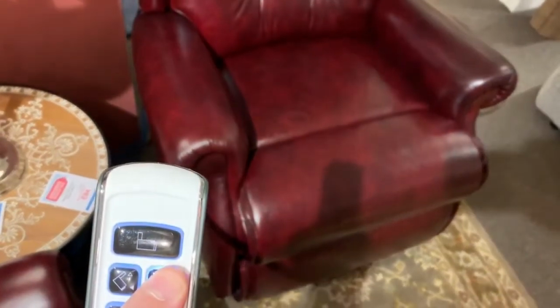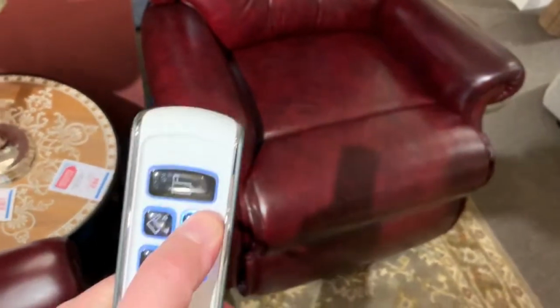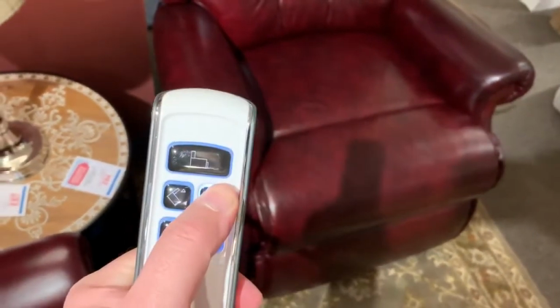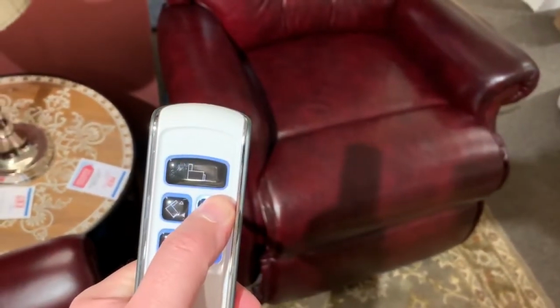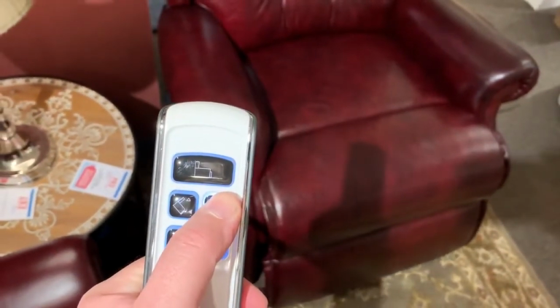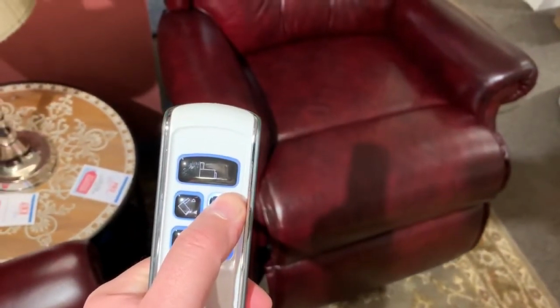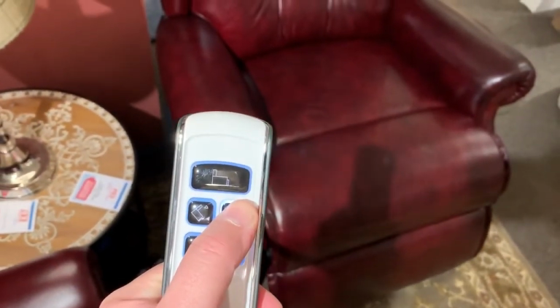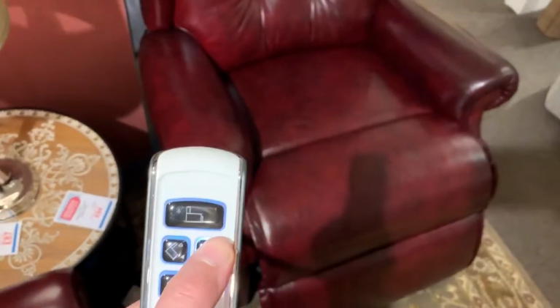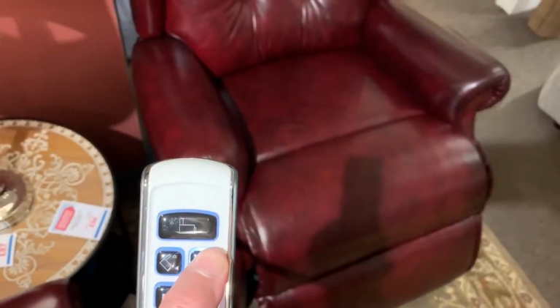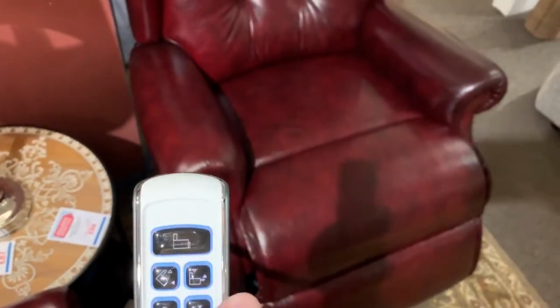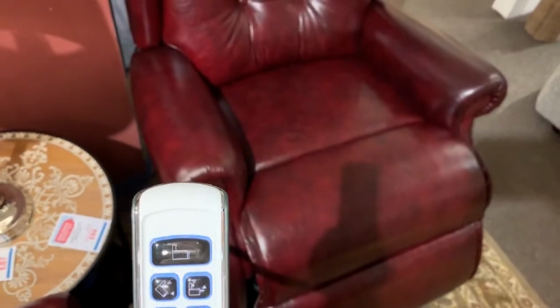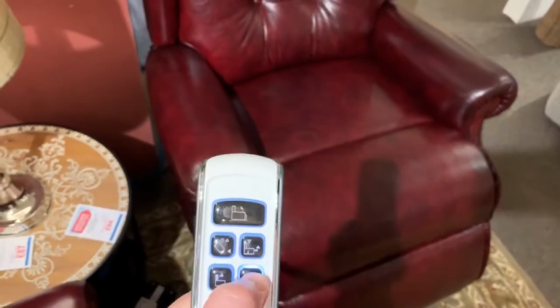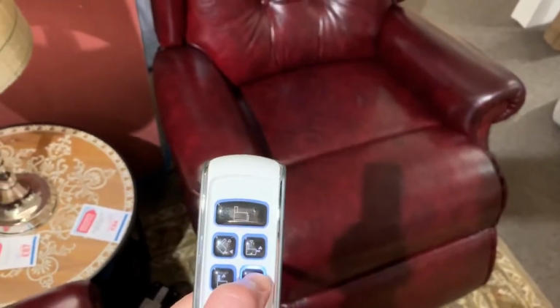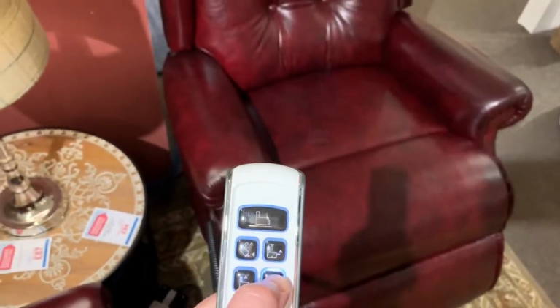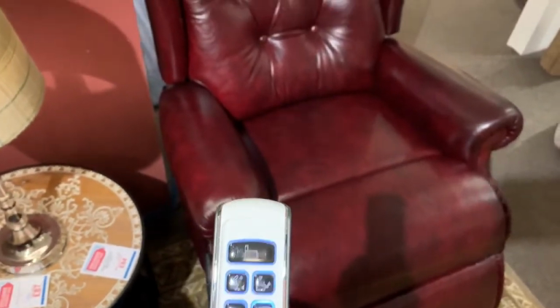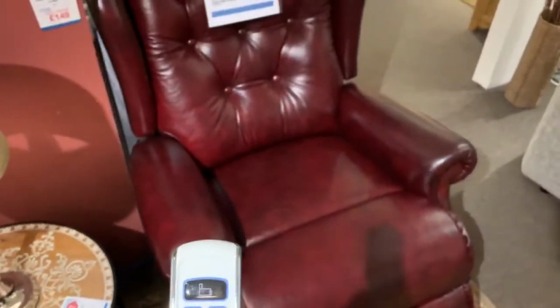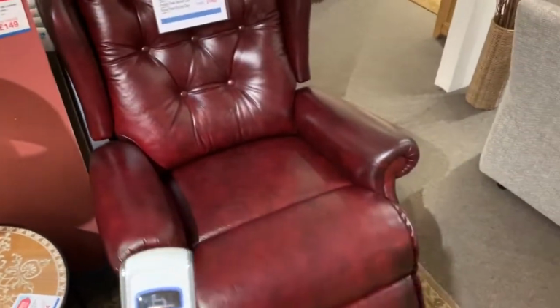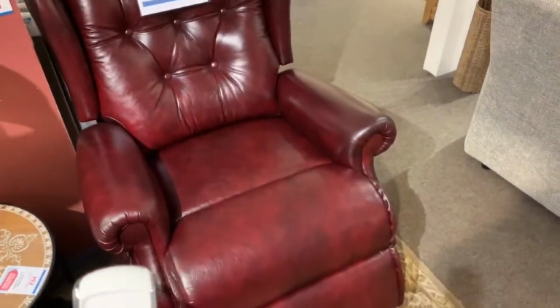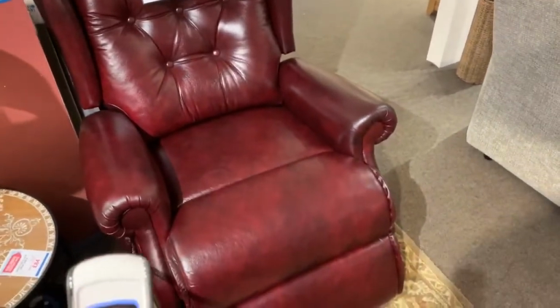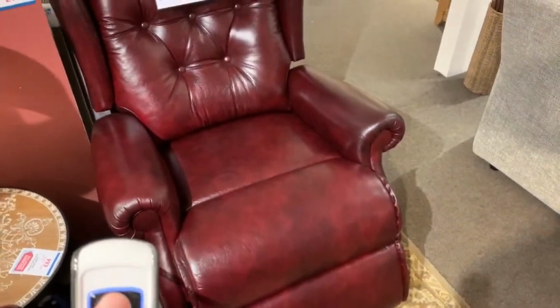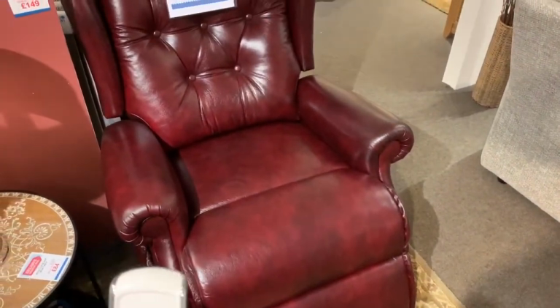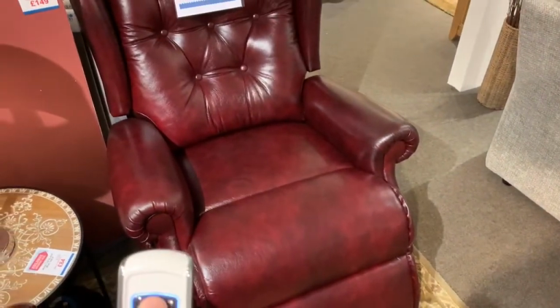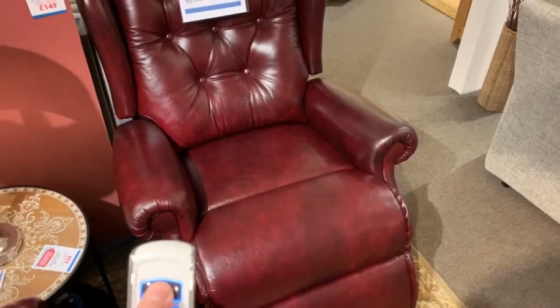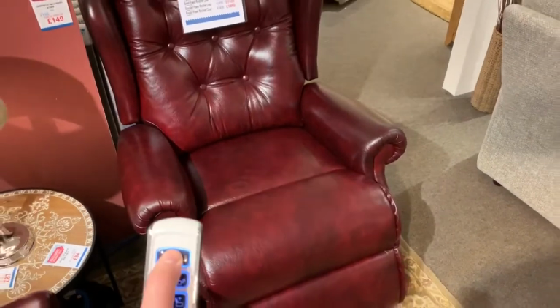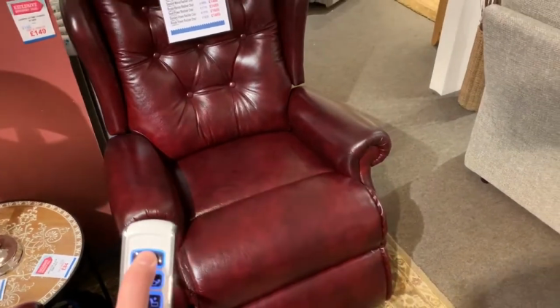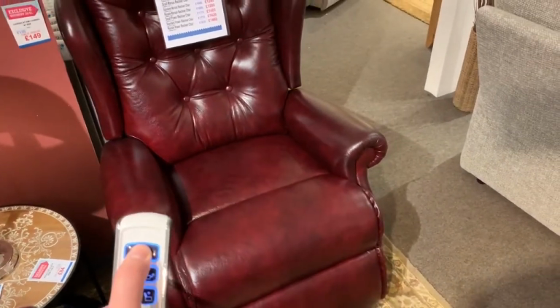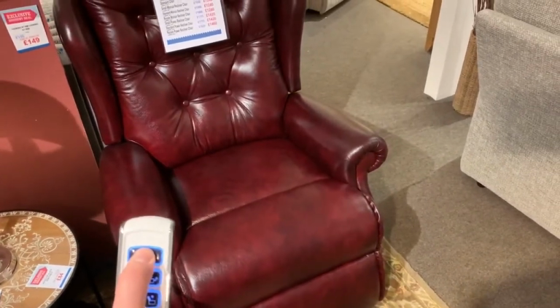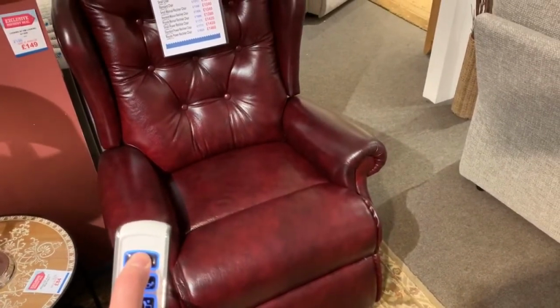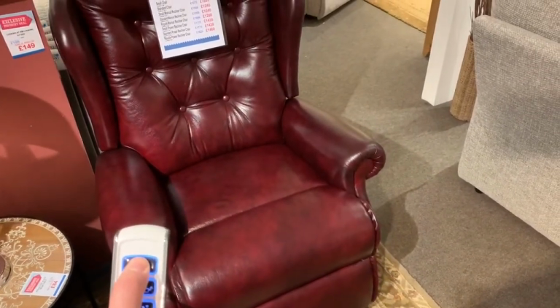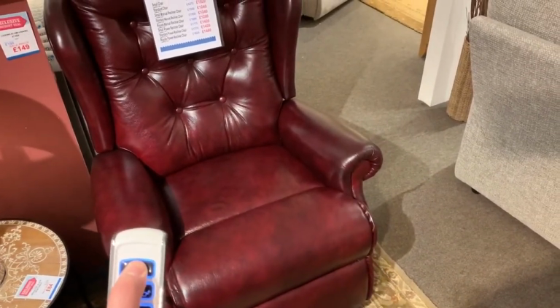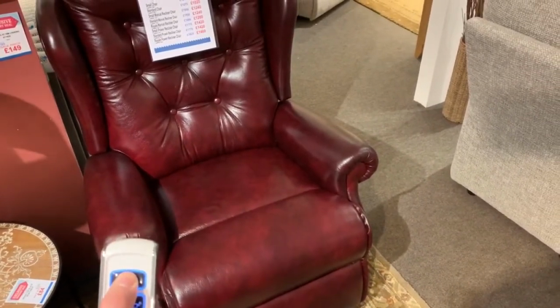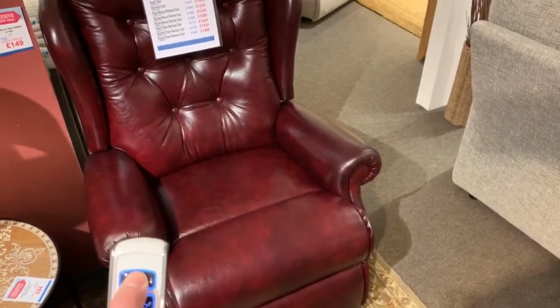that works the footrest, then you get a separate button that works the backrest independently, so you can adjust the chair and get it perfectly comfortable. You've got a reset button there at the top as well, so you can just reset the chair